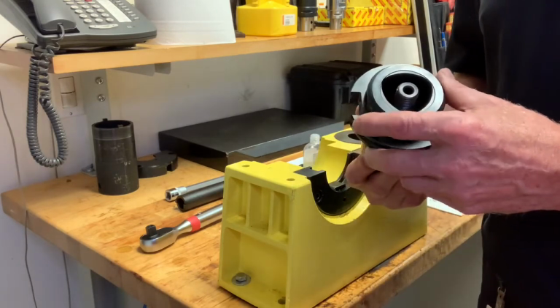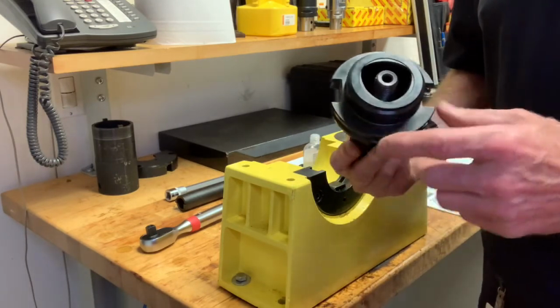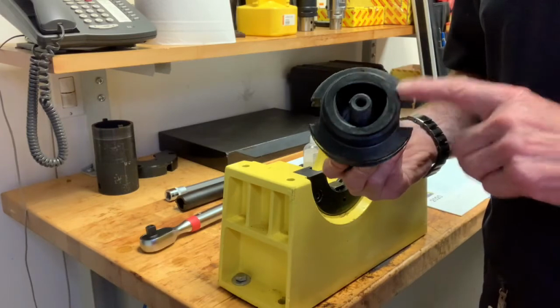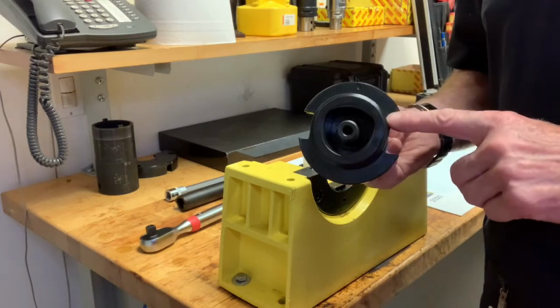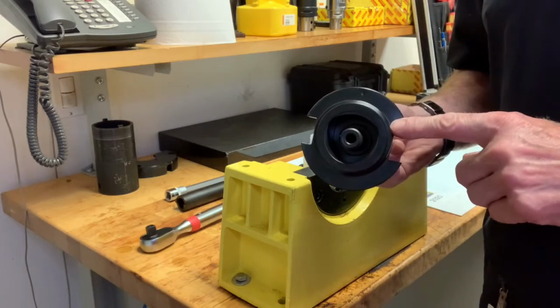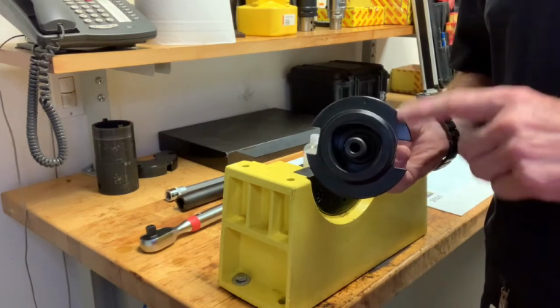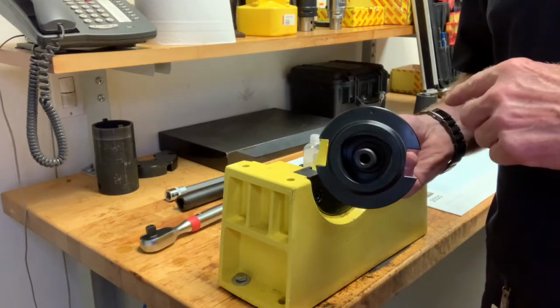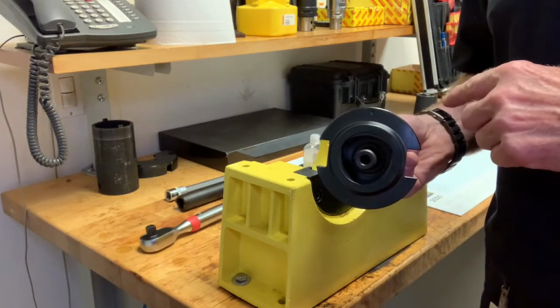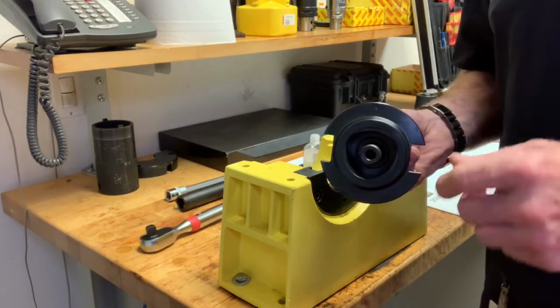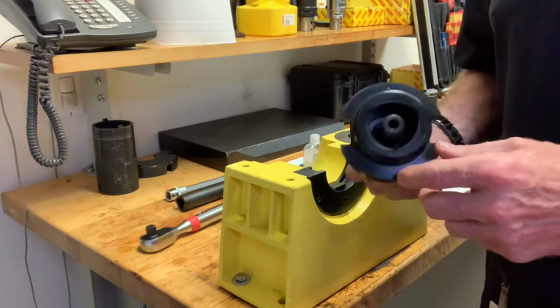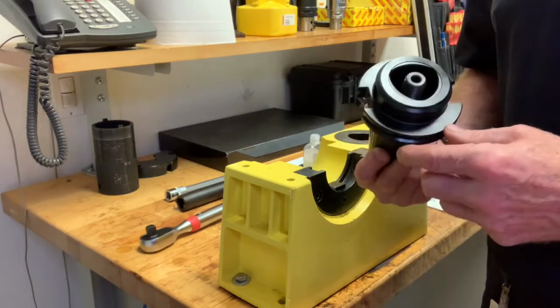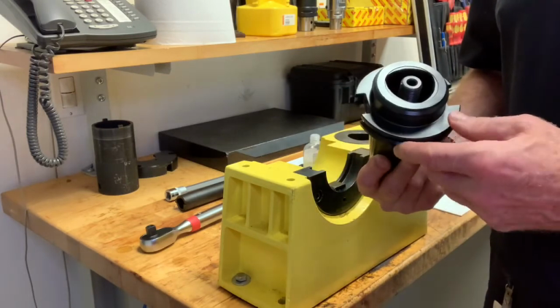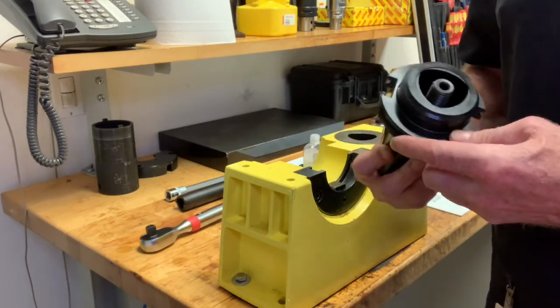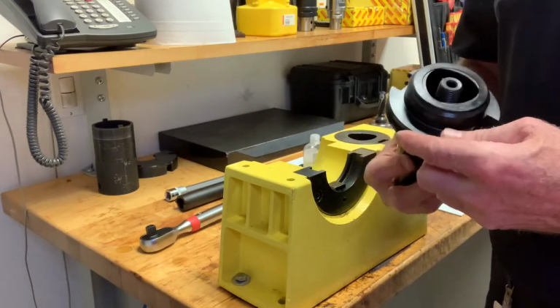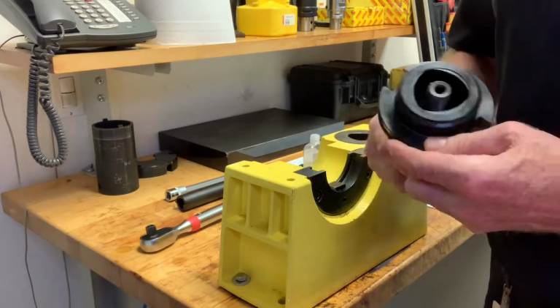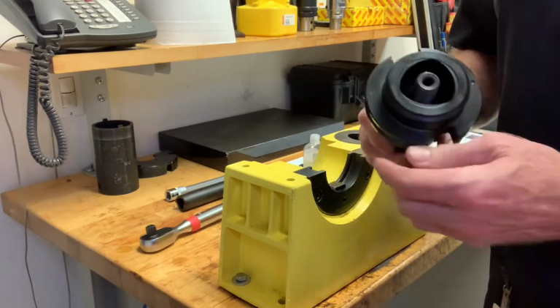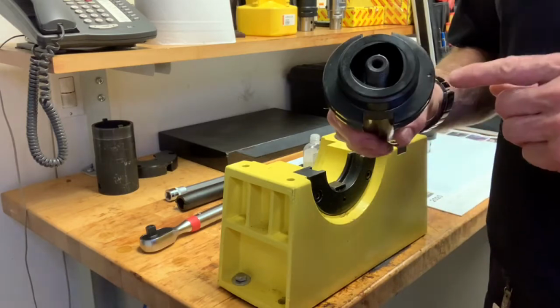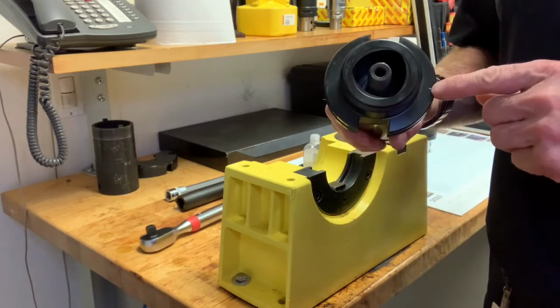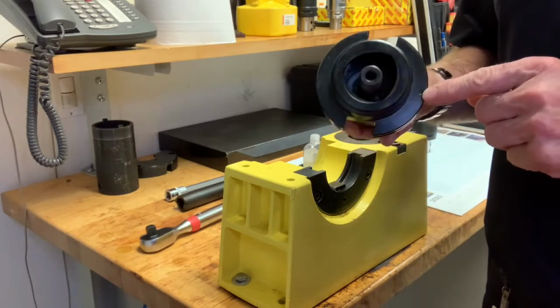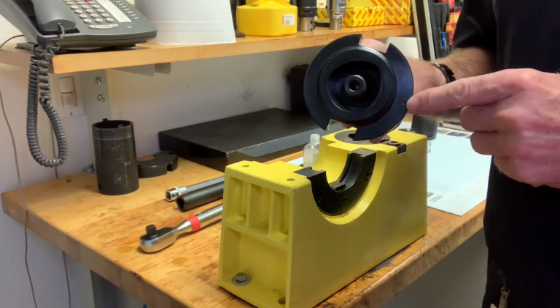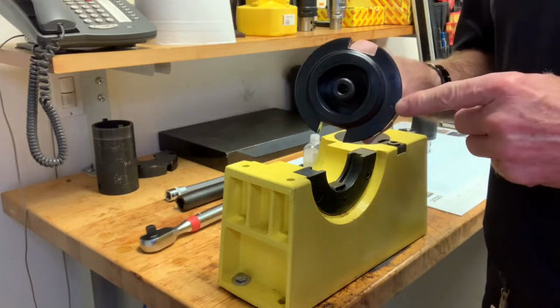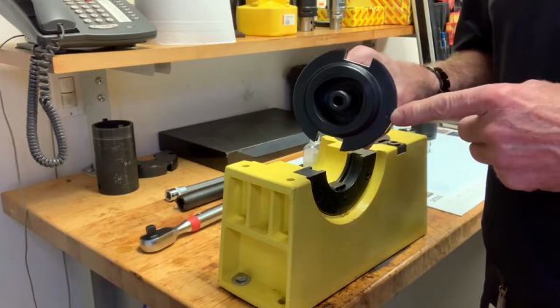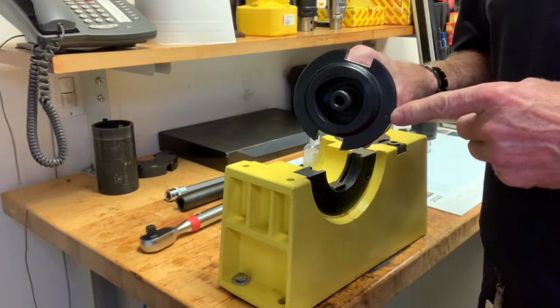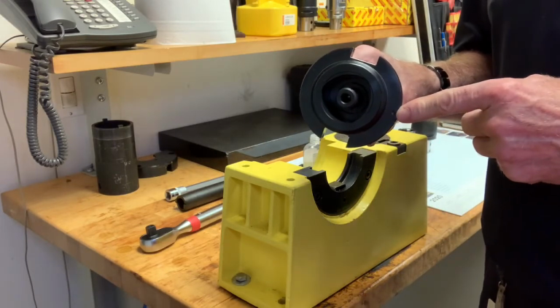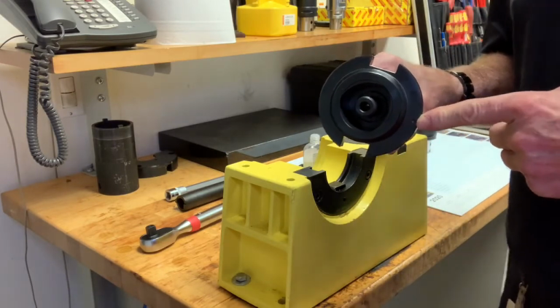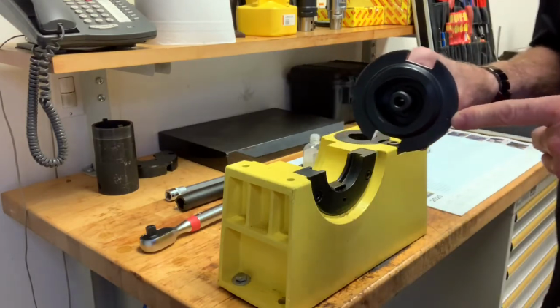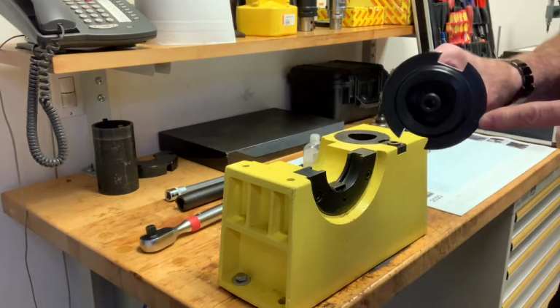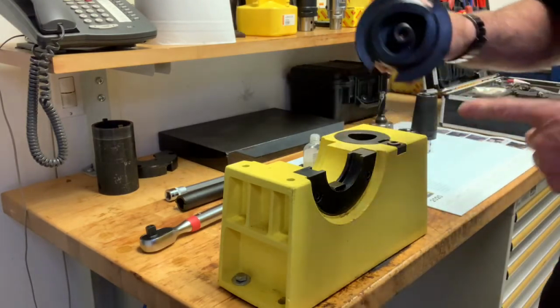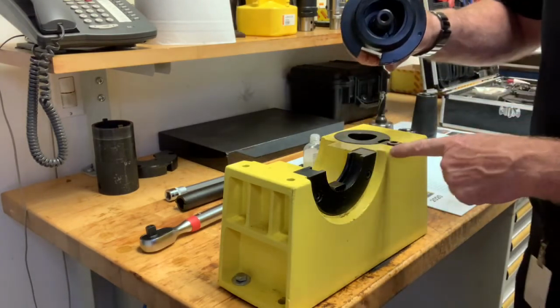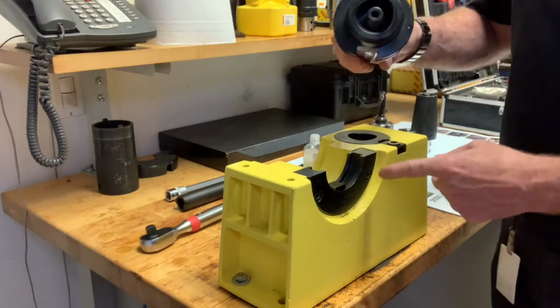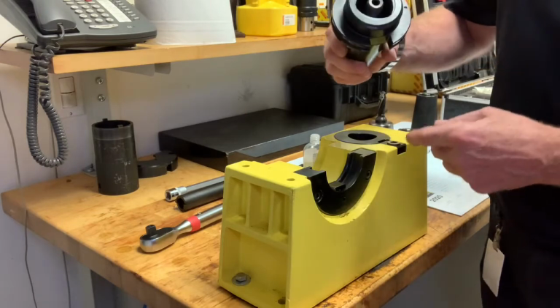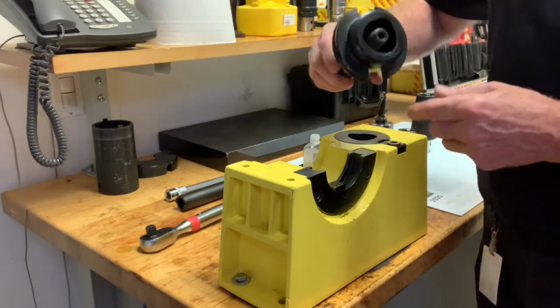I'm going to mount this tool in the horizontal position on our tool assembly block right now. I'm also going to keep in mind my dot for alignment is at the three o'clock position when I mount it here.